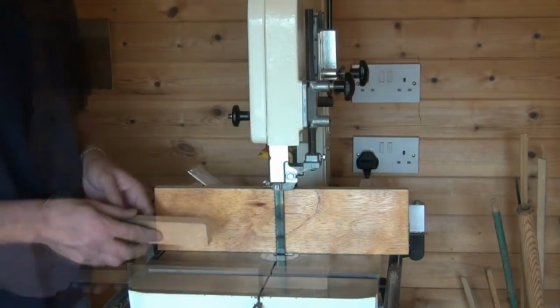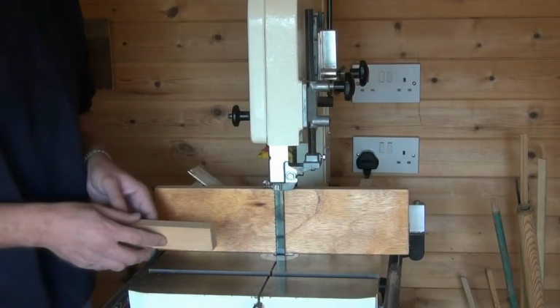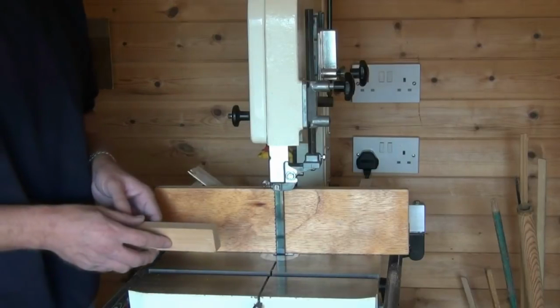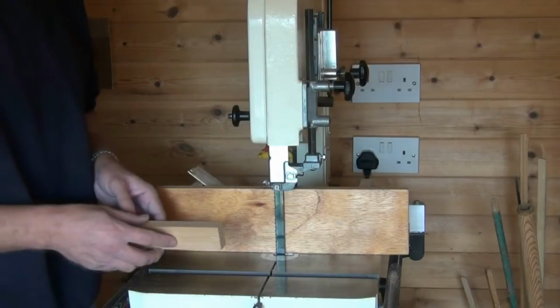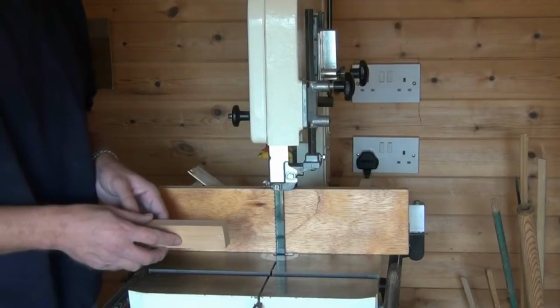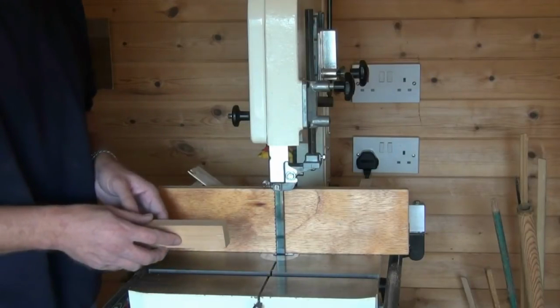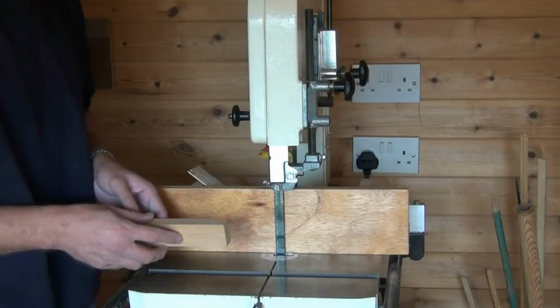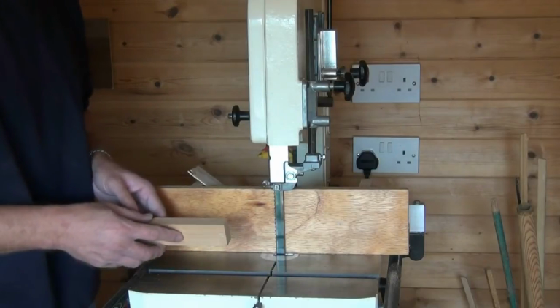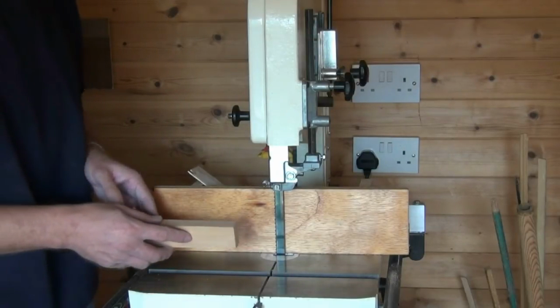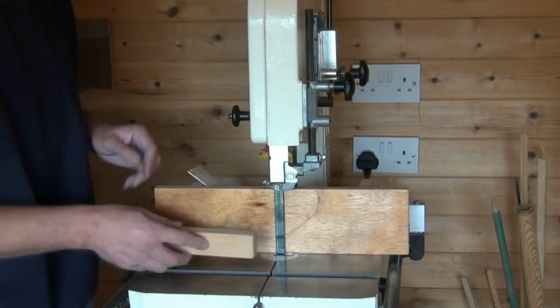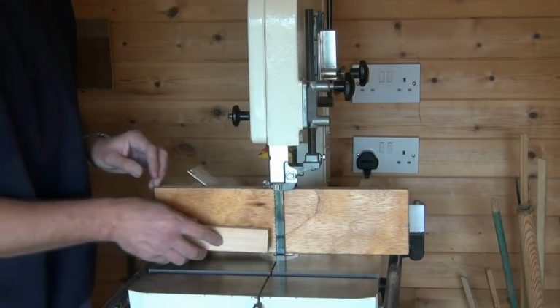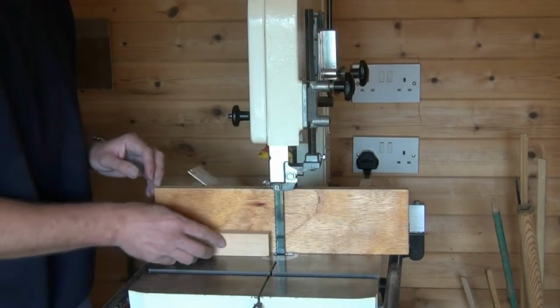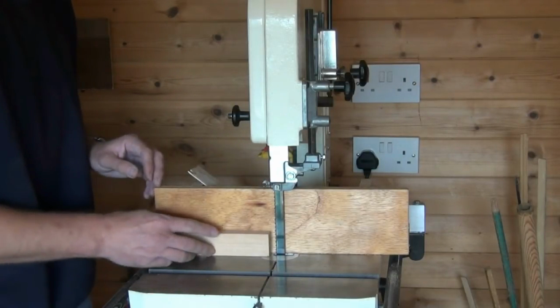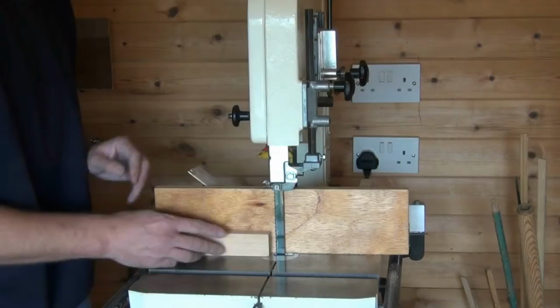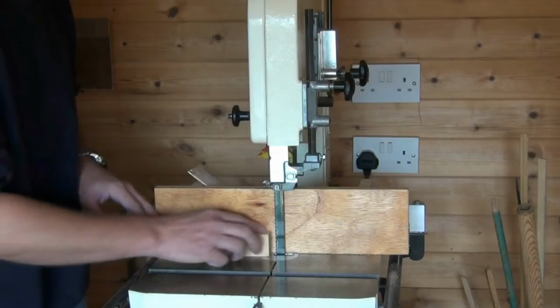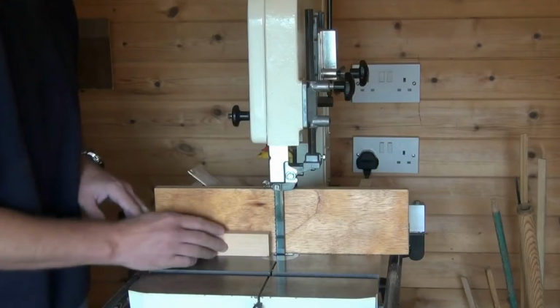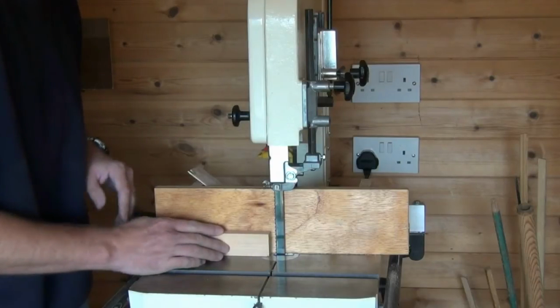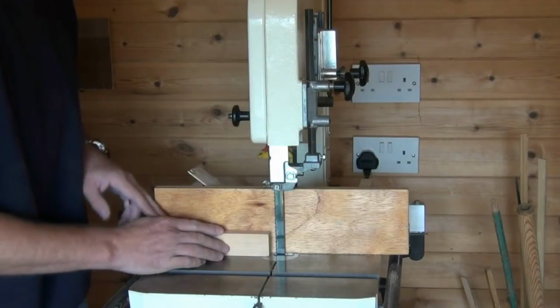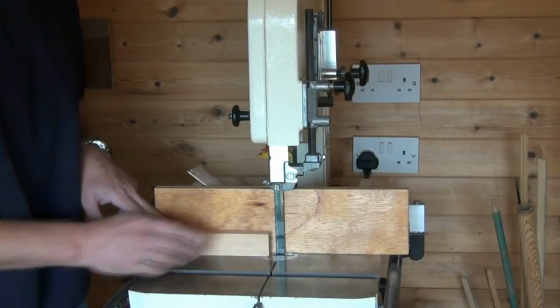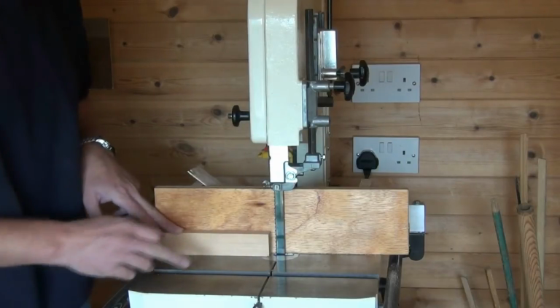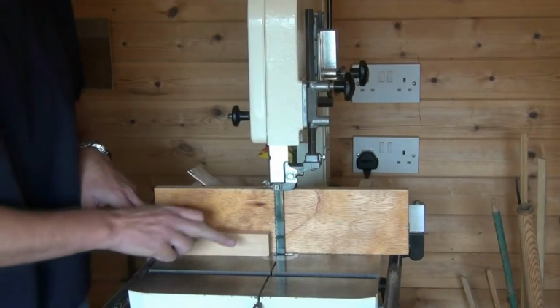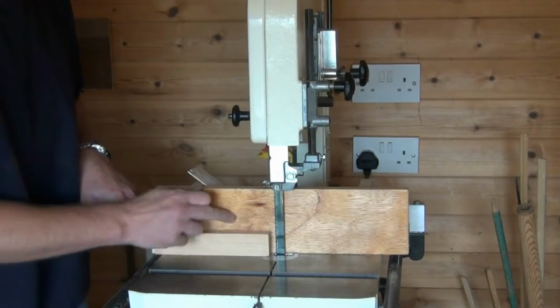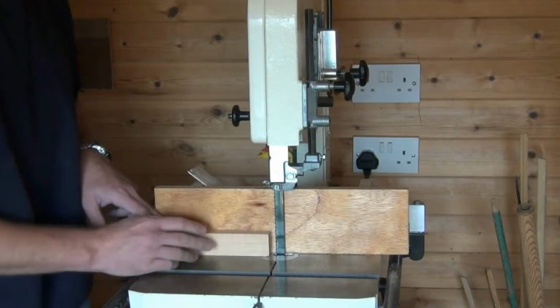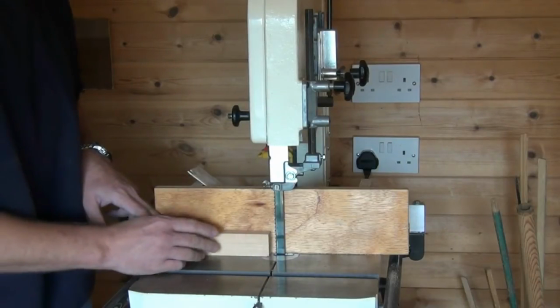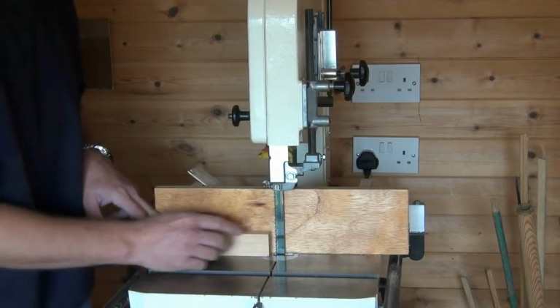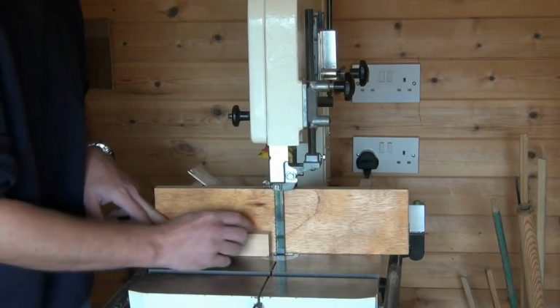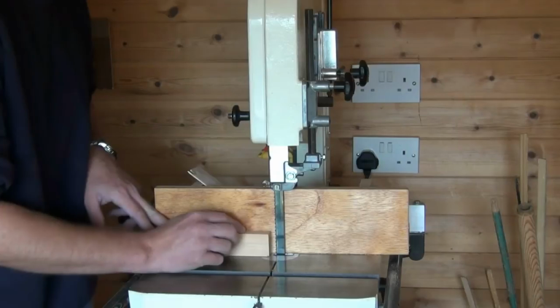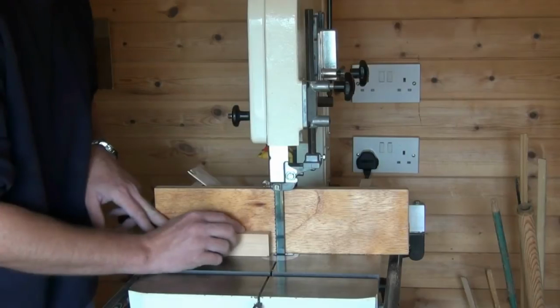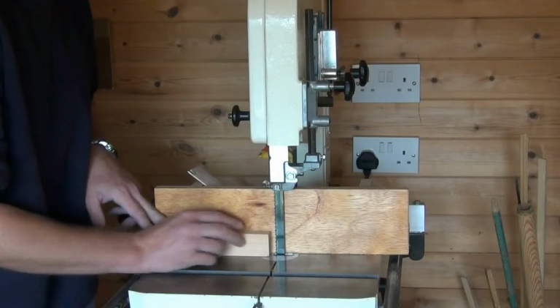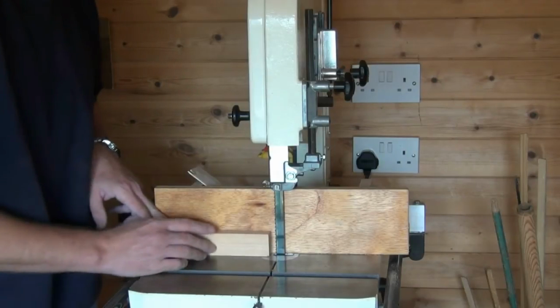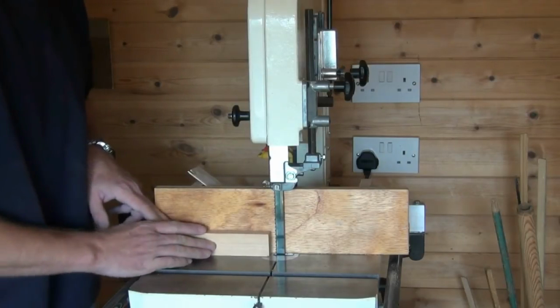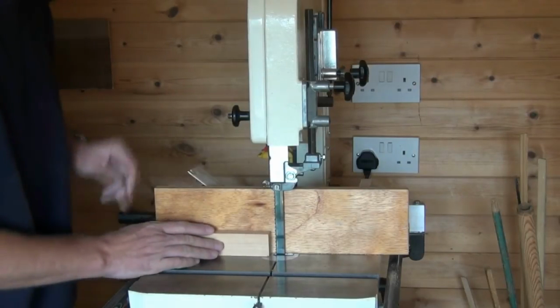So let's cut the open mortise first of all. The work tight against the table and the fence, we cut up until we reach our knife line.